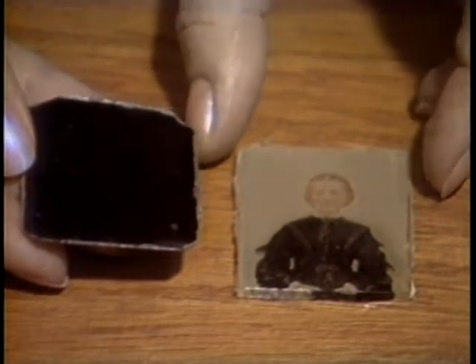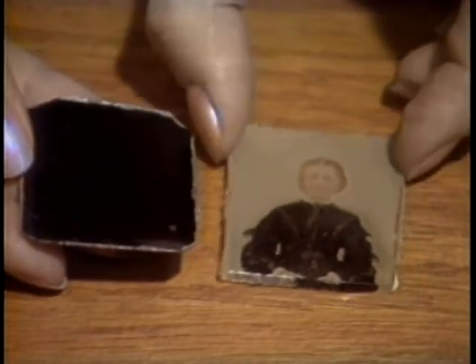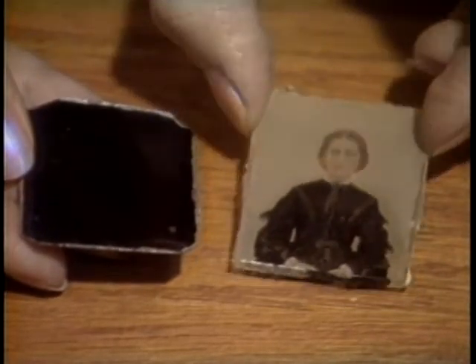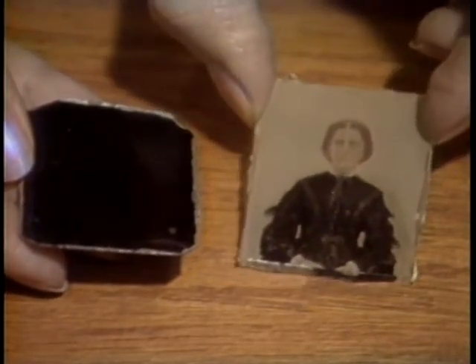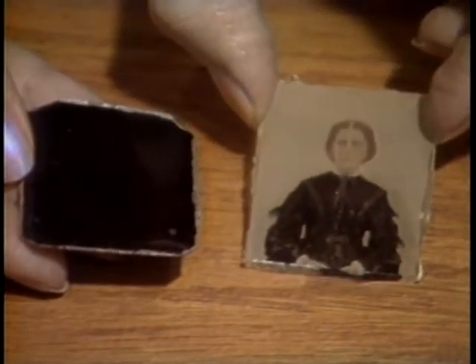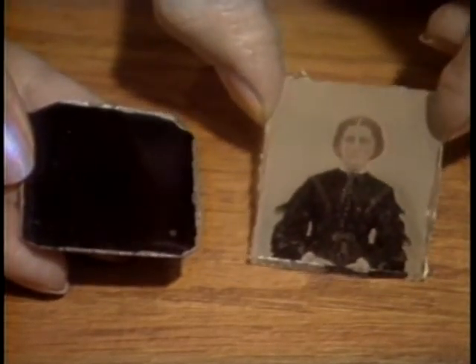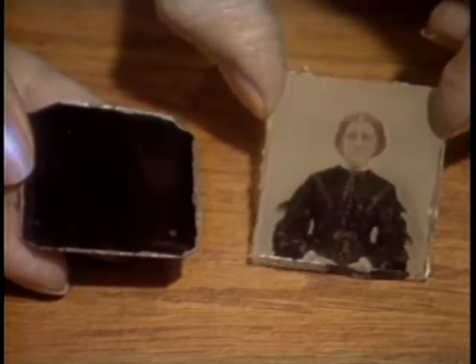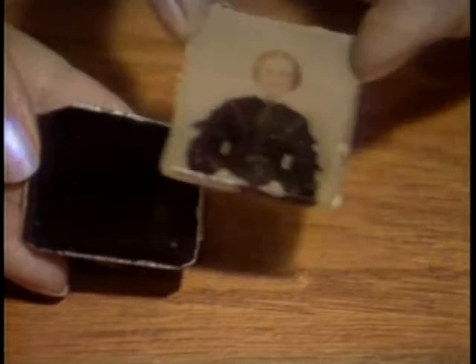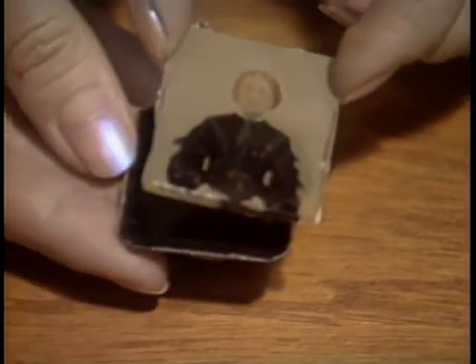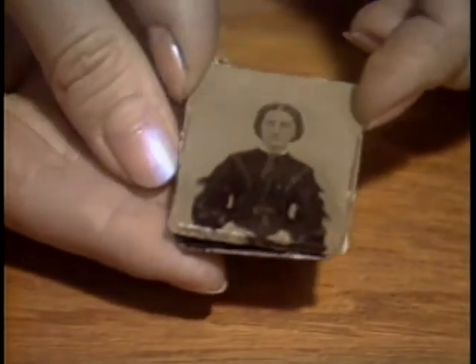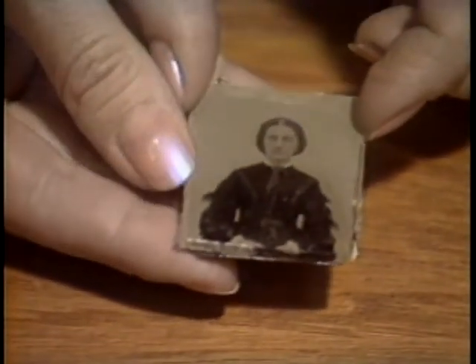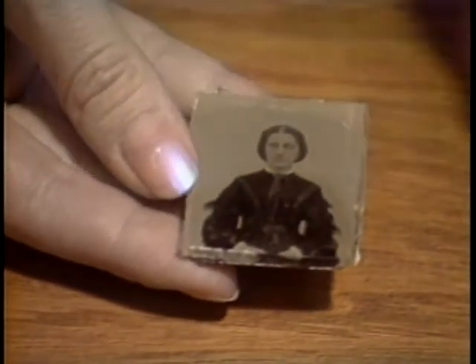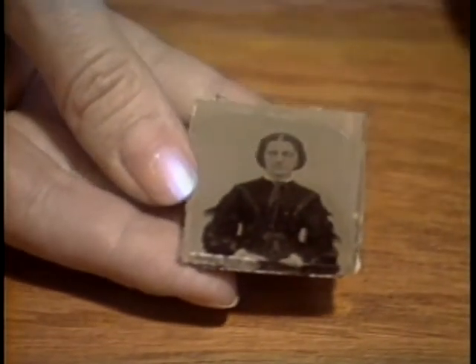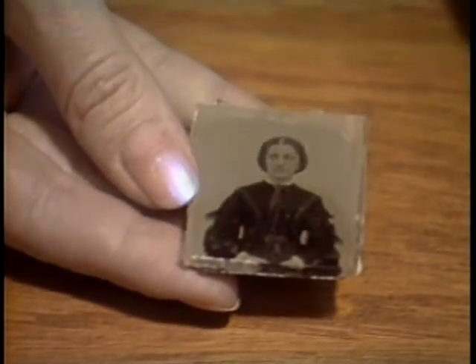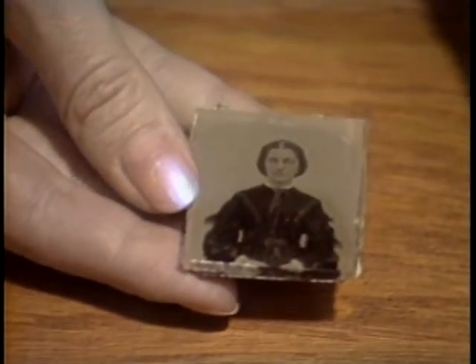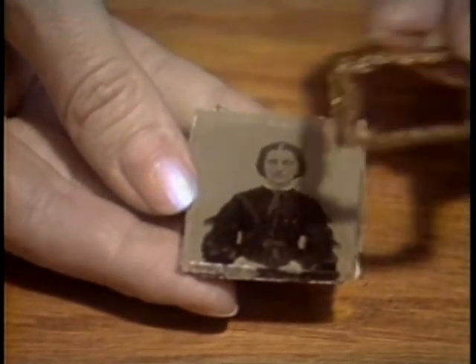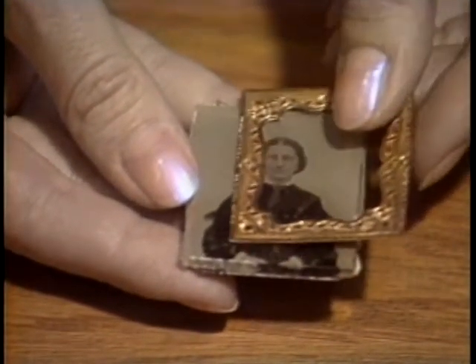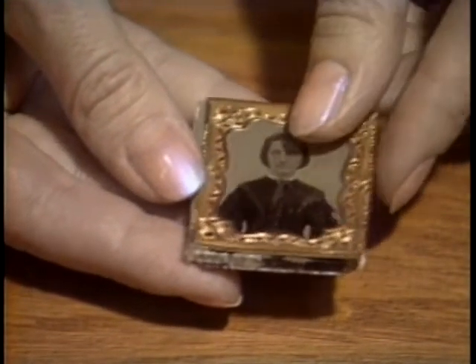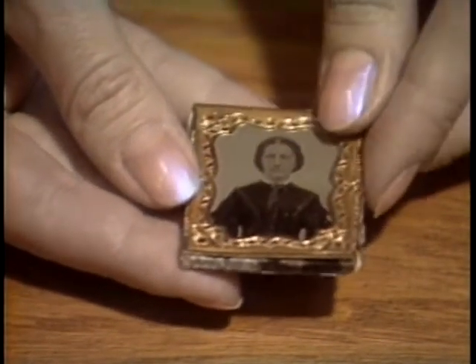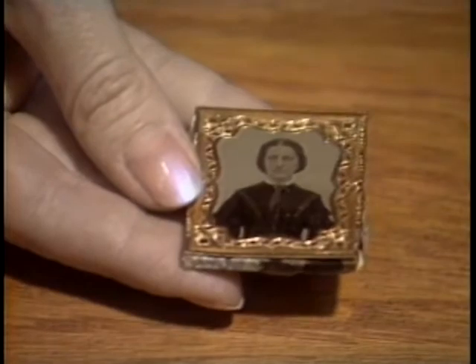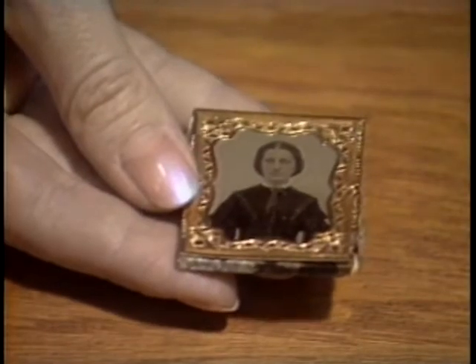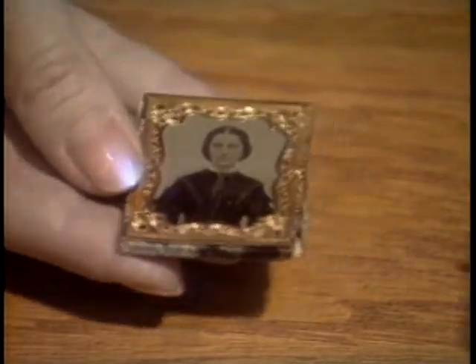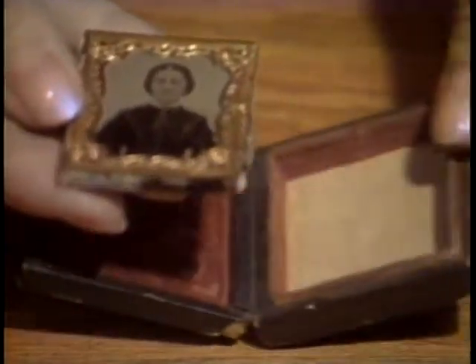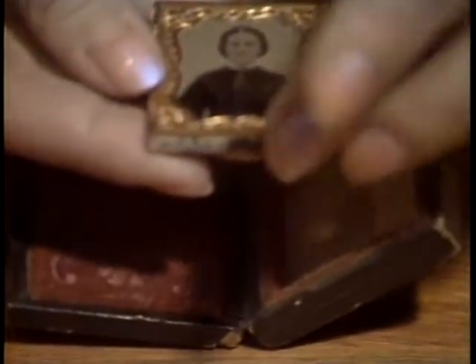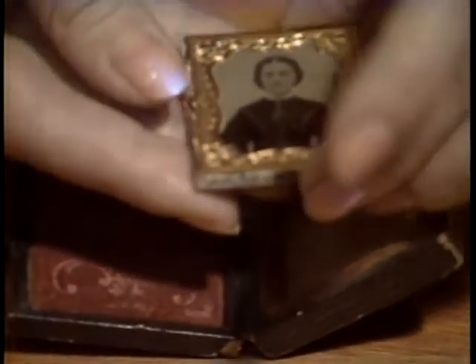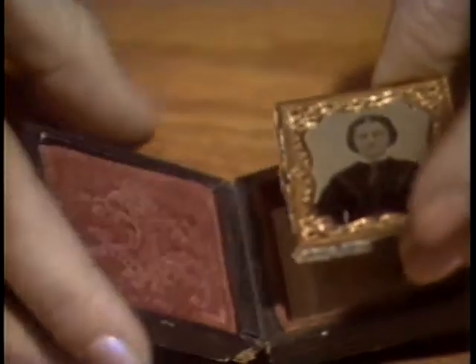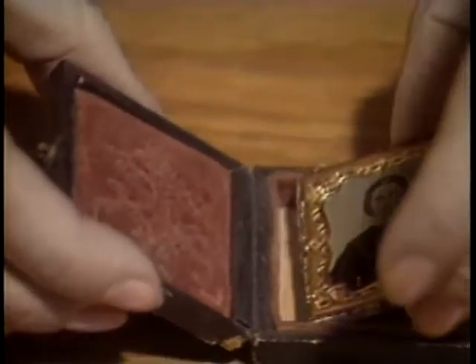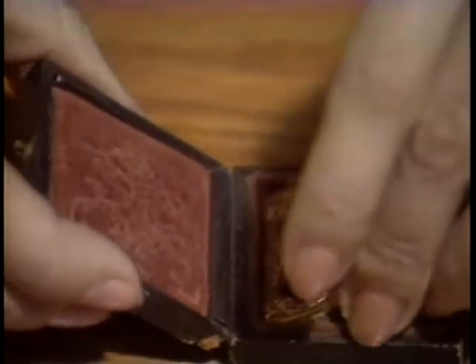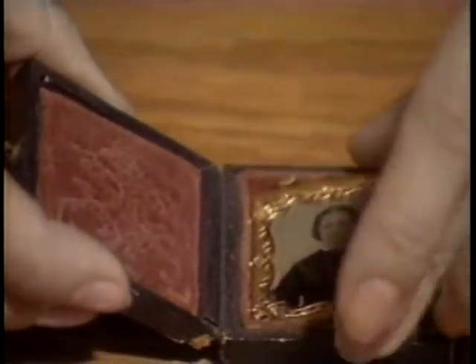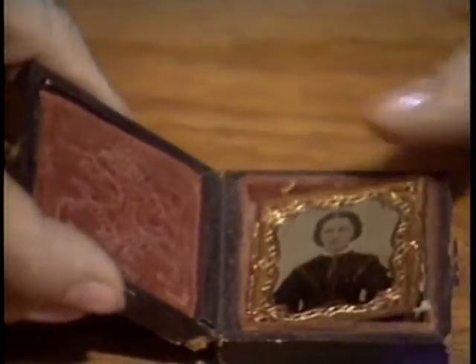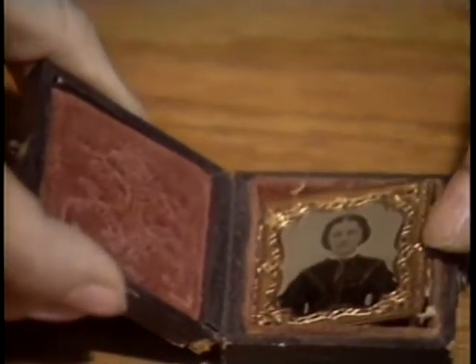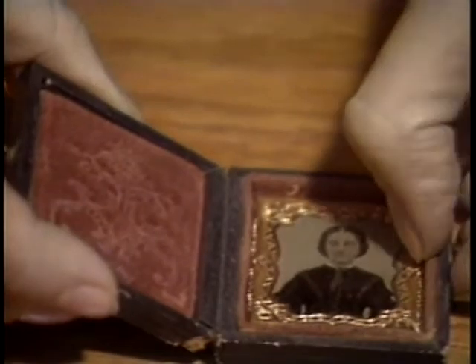The ambrotype depends on its black backing to make it appear positive. Without the black backing, it appears as a negative — a weak negative, but a negative — and you can see right through it. With the black backing, it appears as an image.